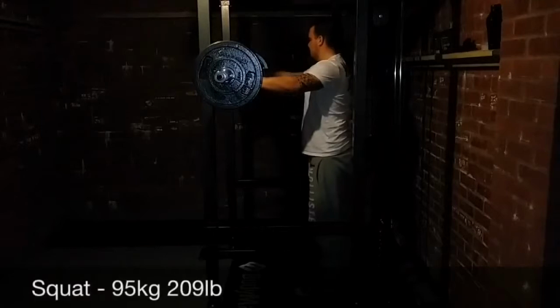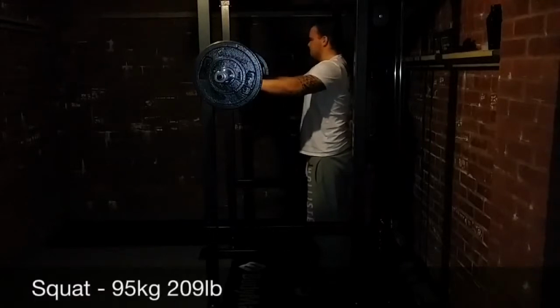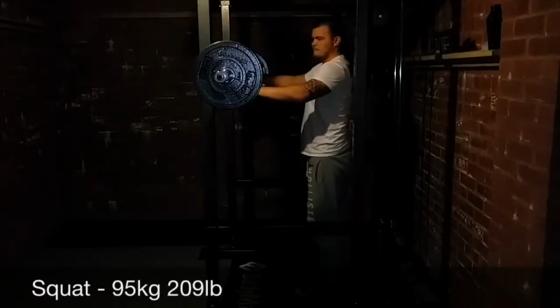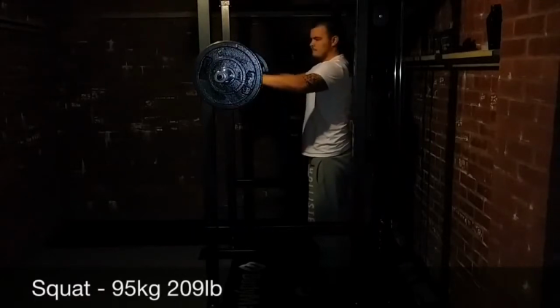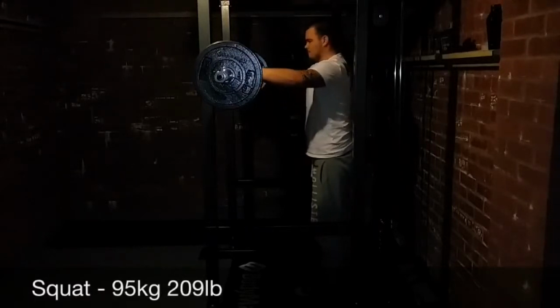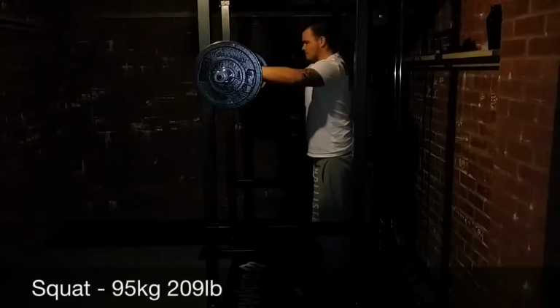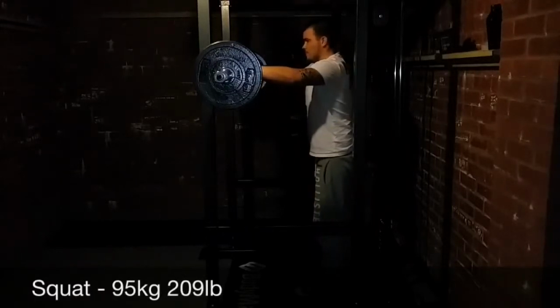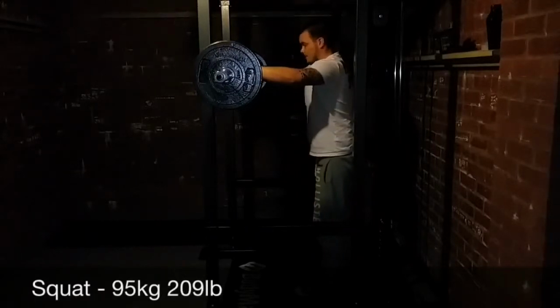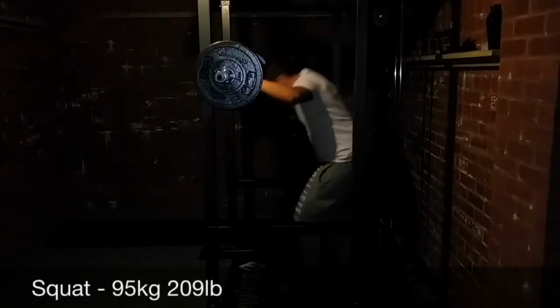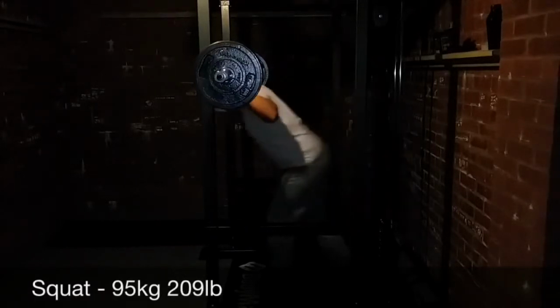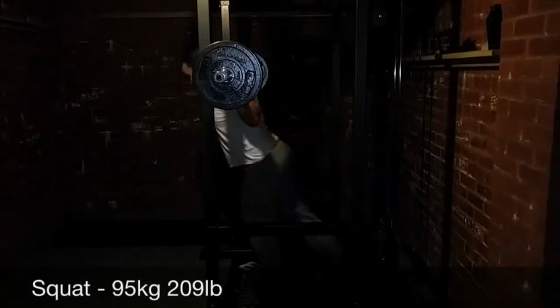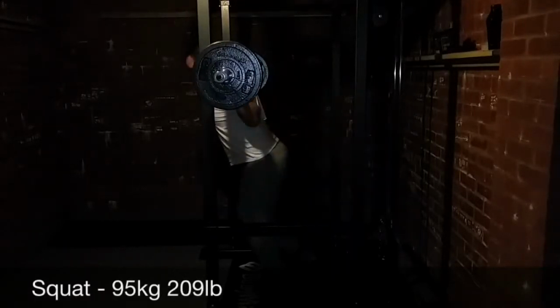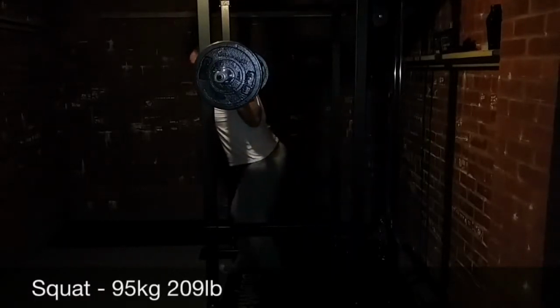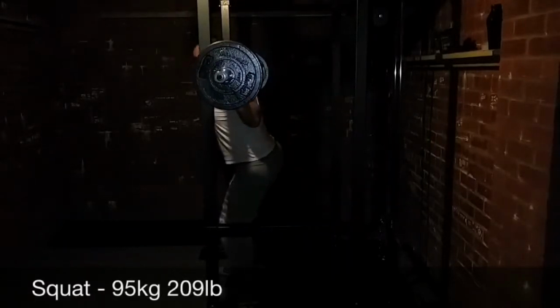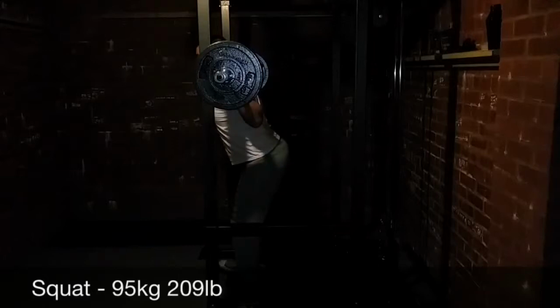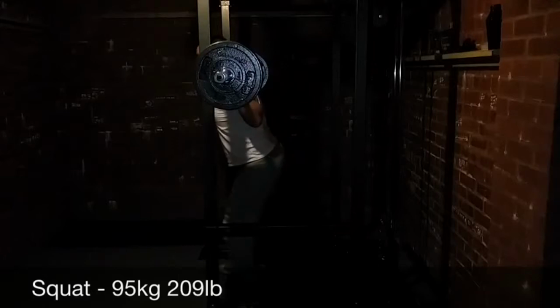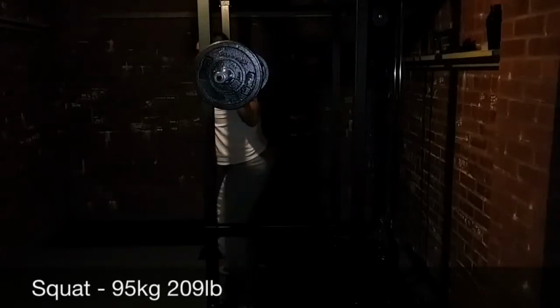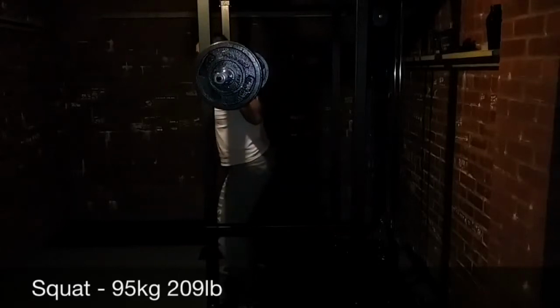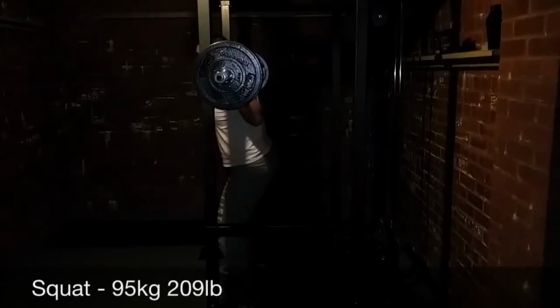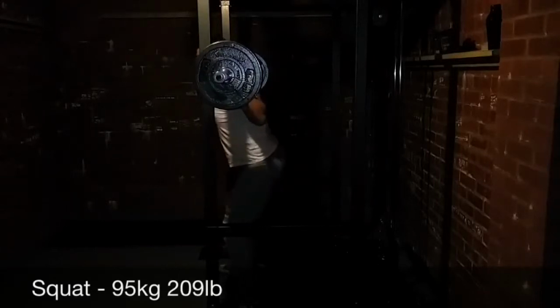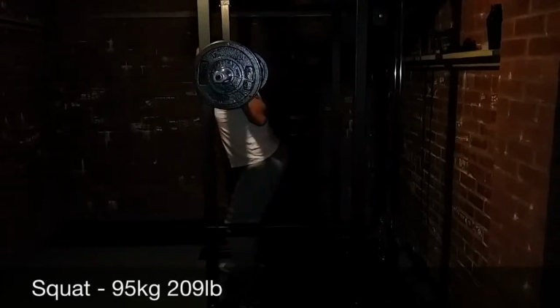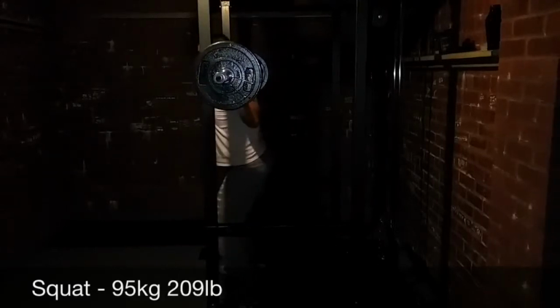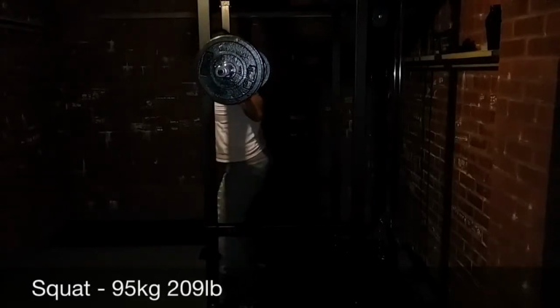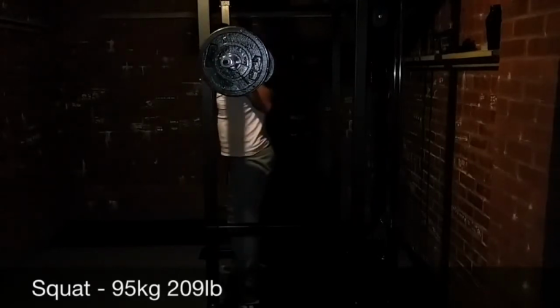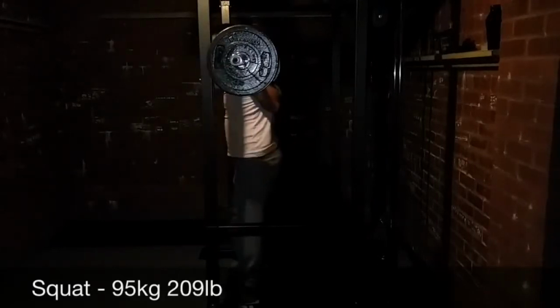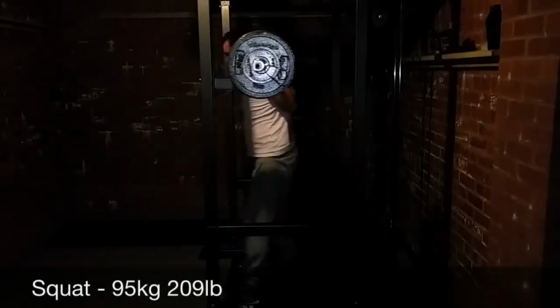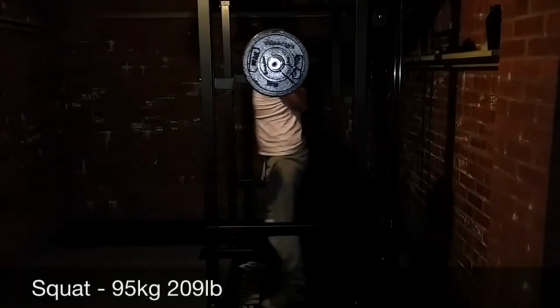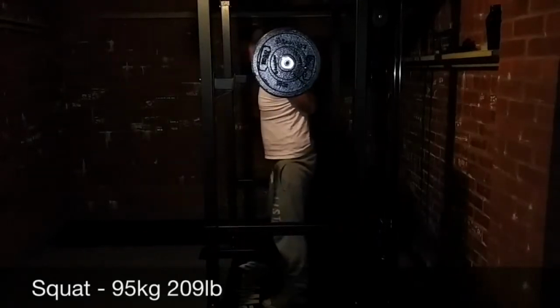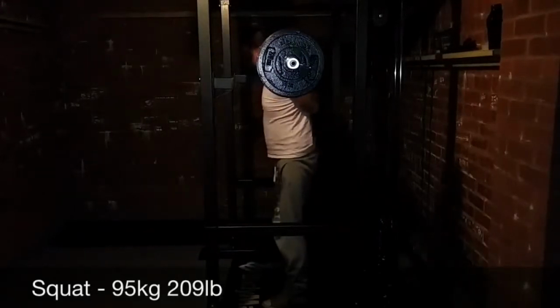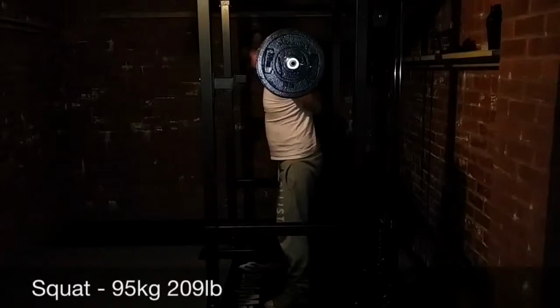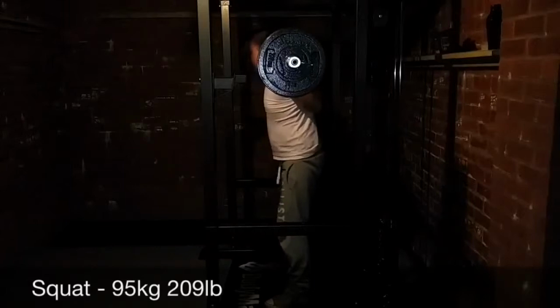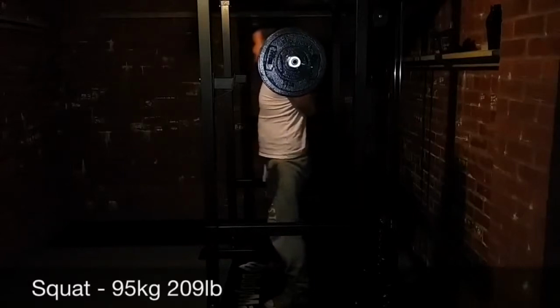Hey guys, another wee training video. Starting off with the squats at 95 kilo. I tried to do a lot of these squats beltless — I tried to do everything beltless really, to be honest with you.